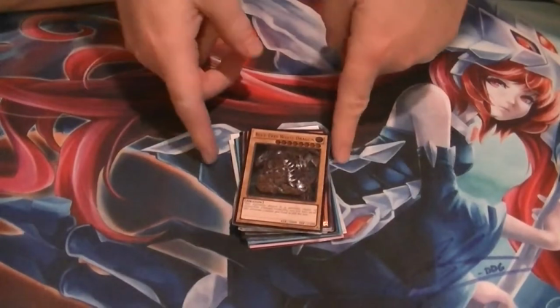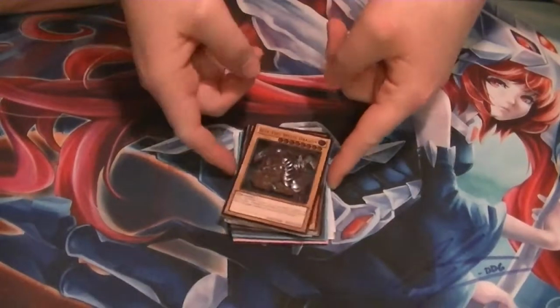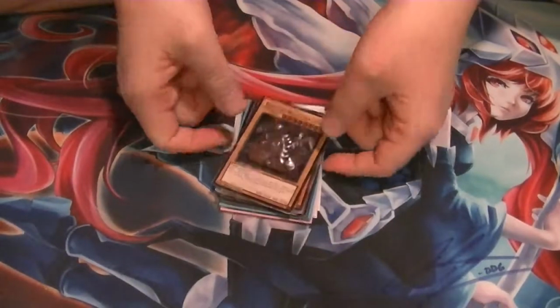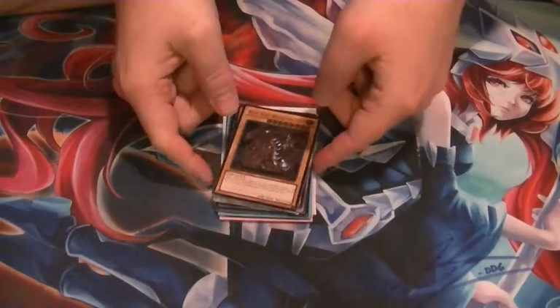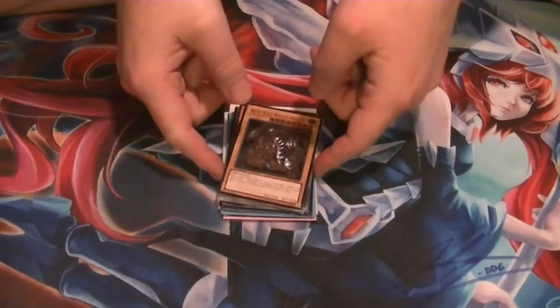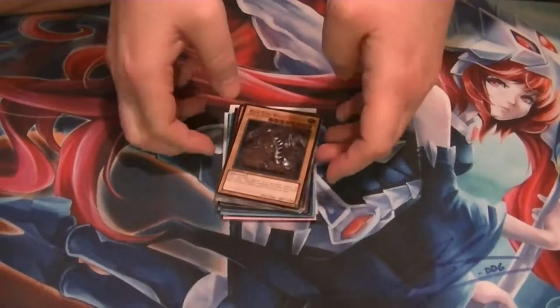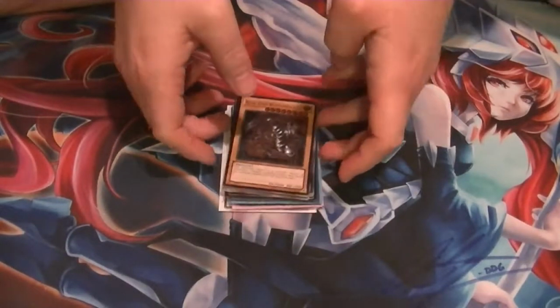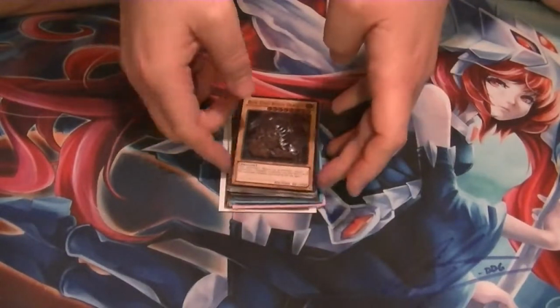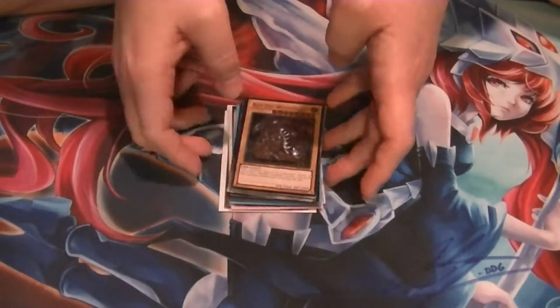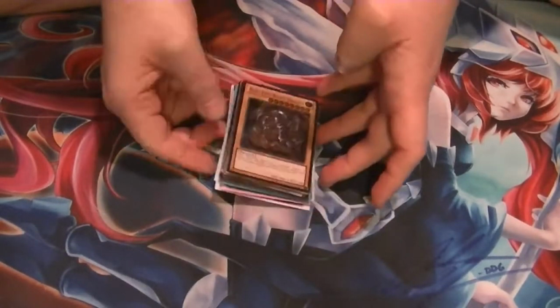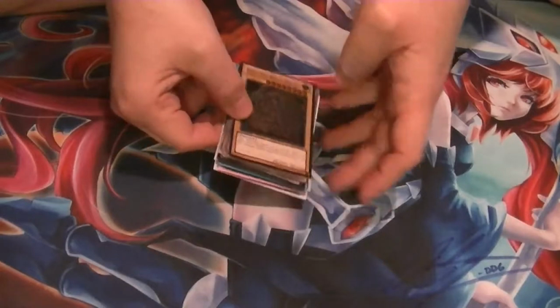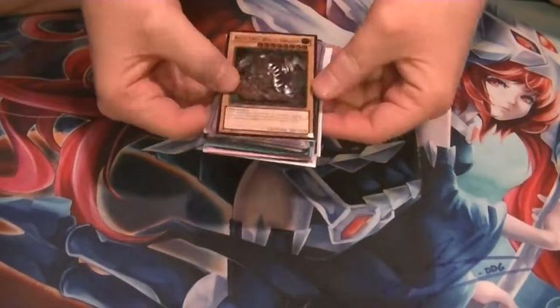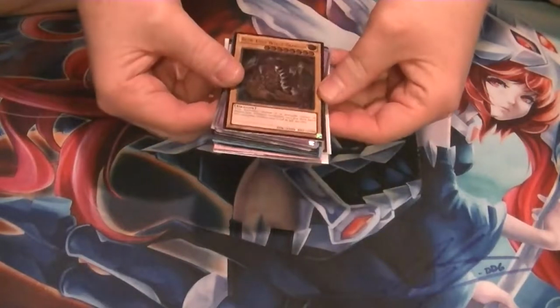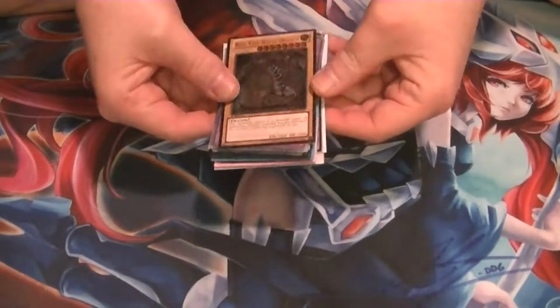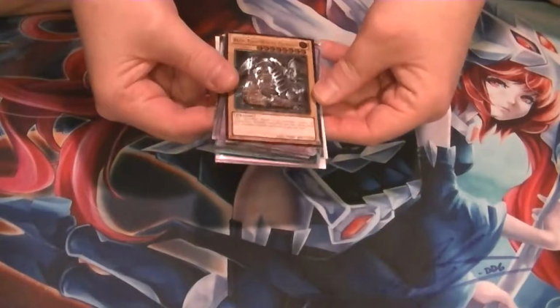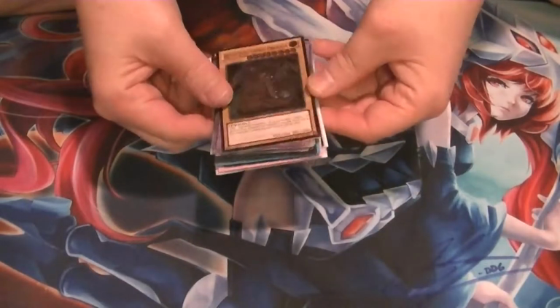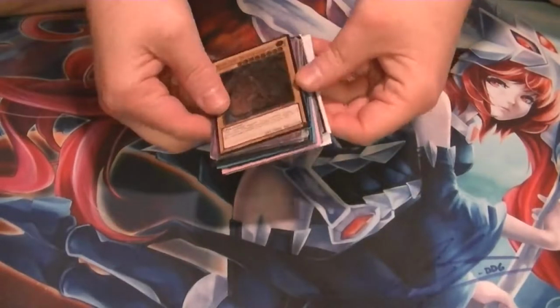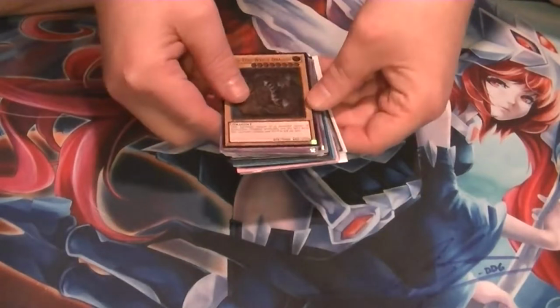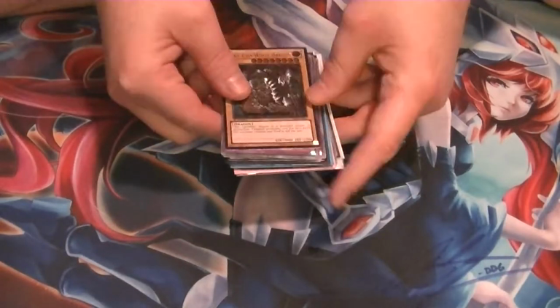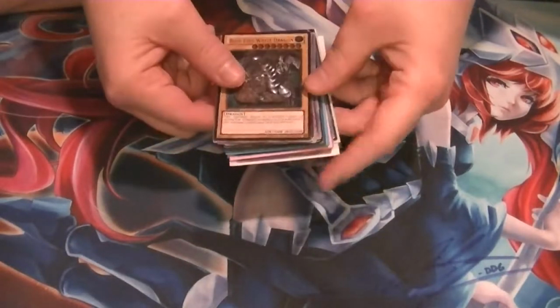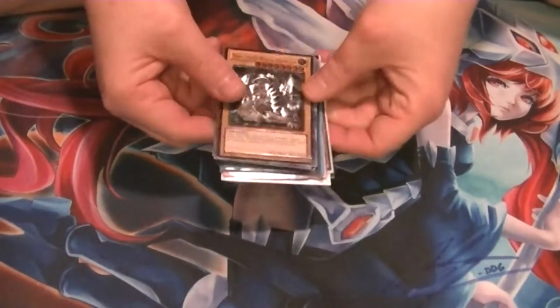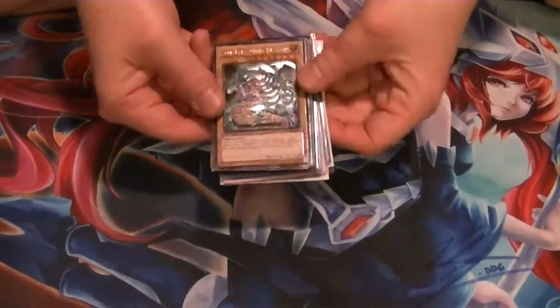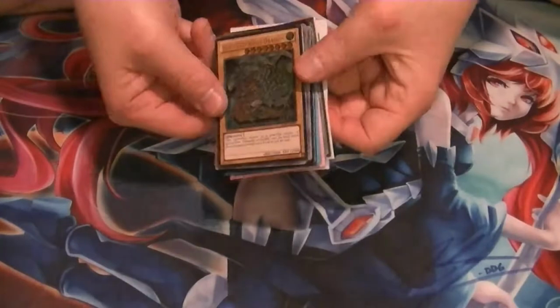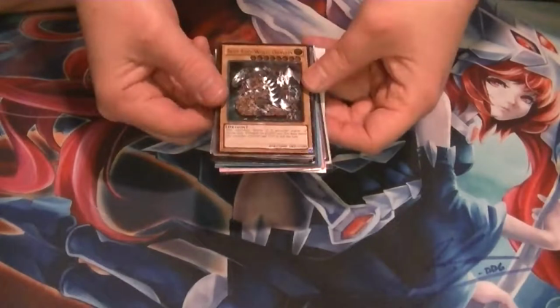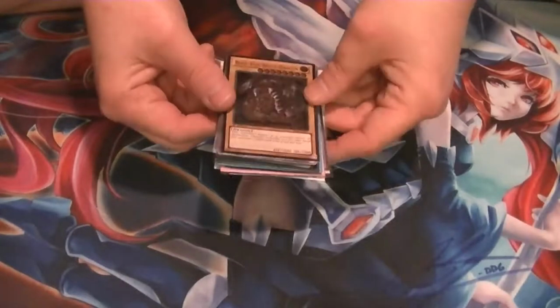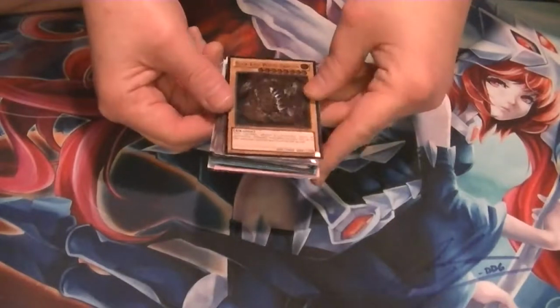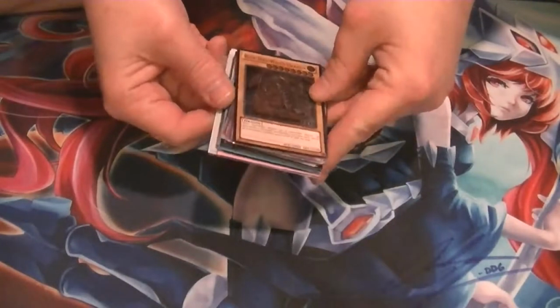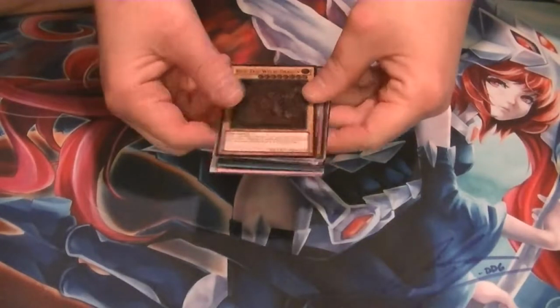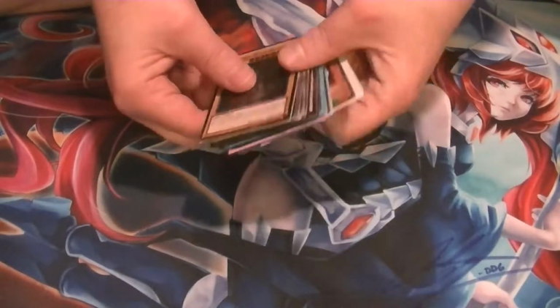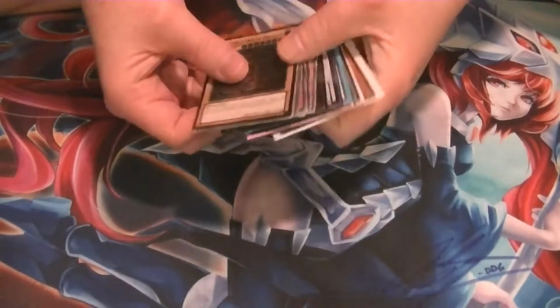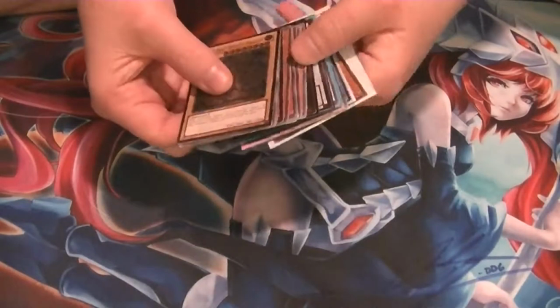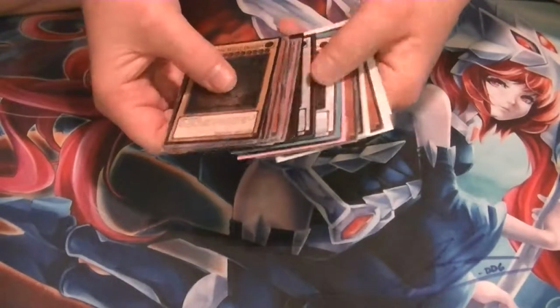Ladies and gentlemen, boys and girls, this is Supreme Dragon, one half of Hidden Dragon, coming to you with my March update for the Ultimate Rare Collection. Don't forget to like and subscribe — buttons are down below. Be sure to leave a comment with what you think of the collection up to this point.